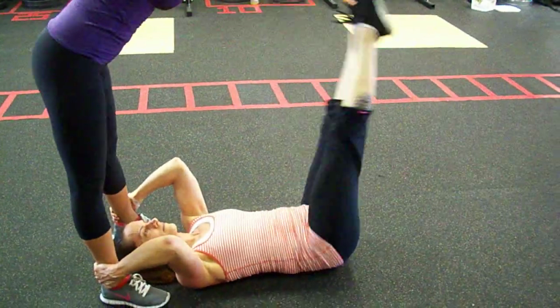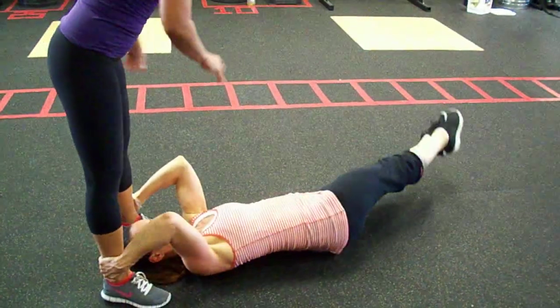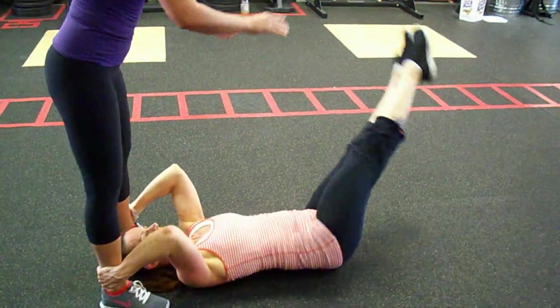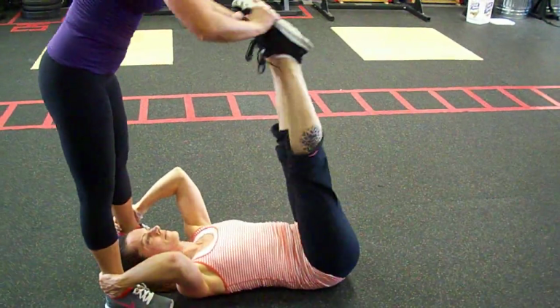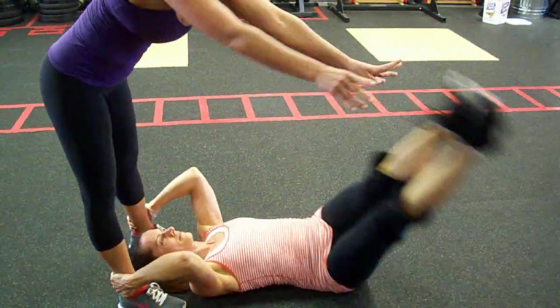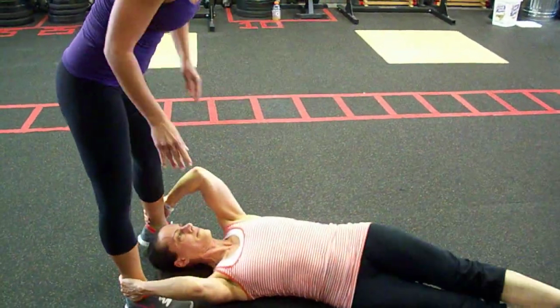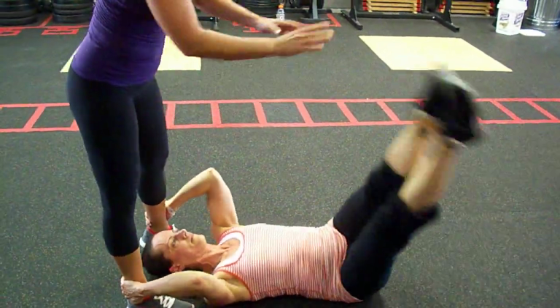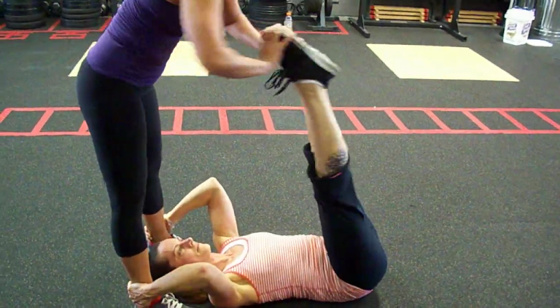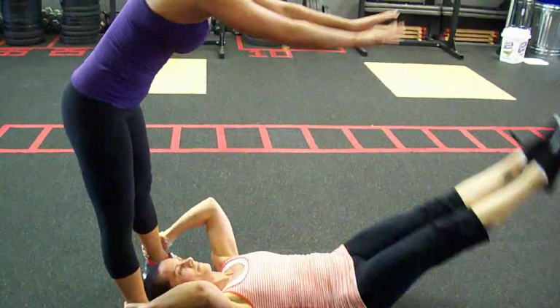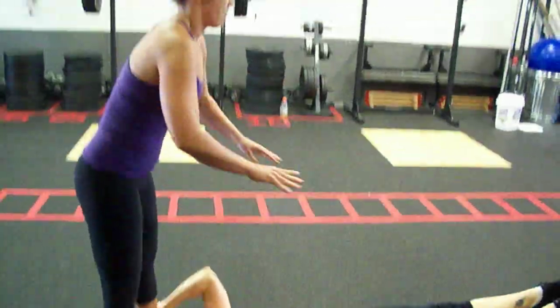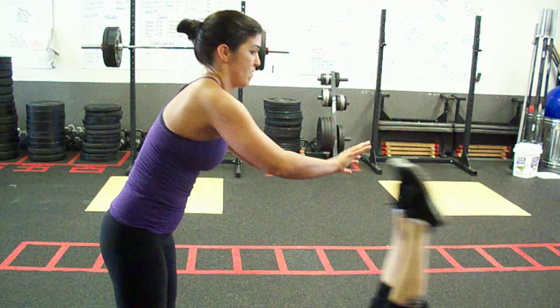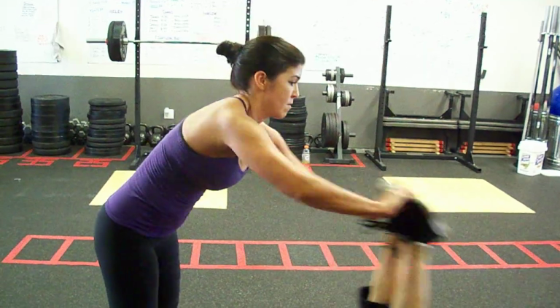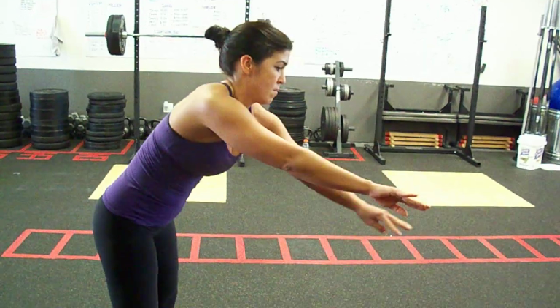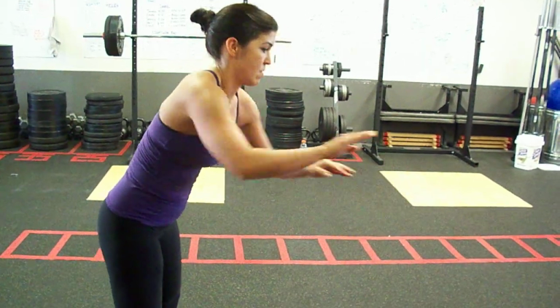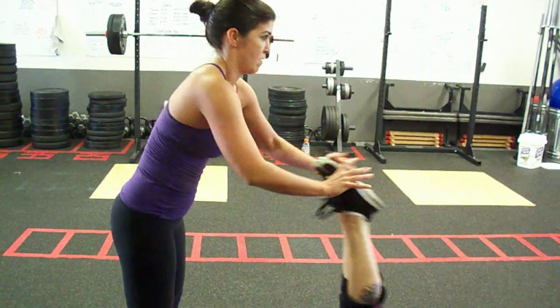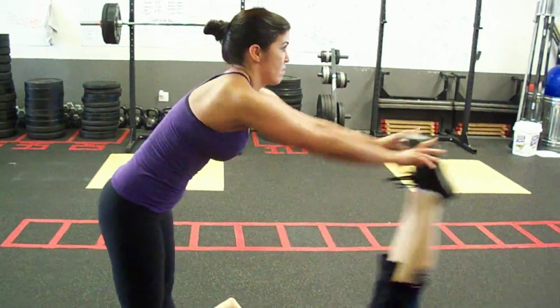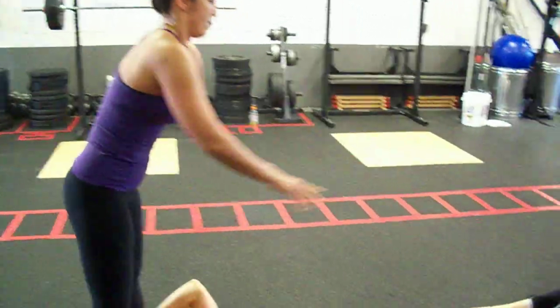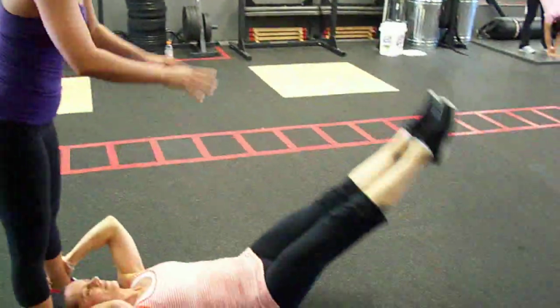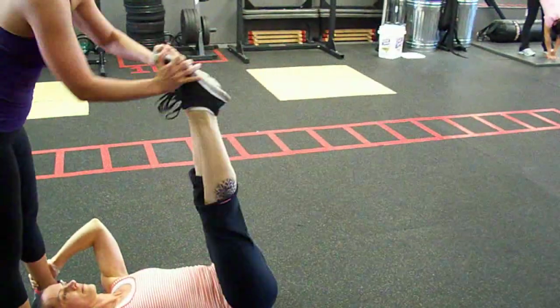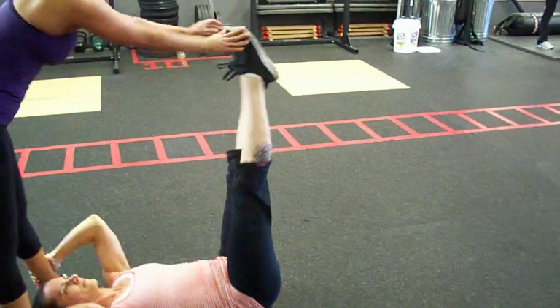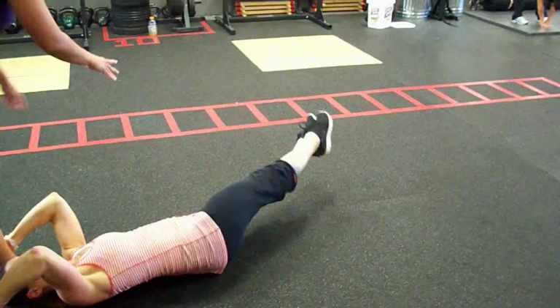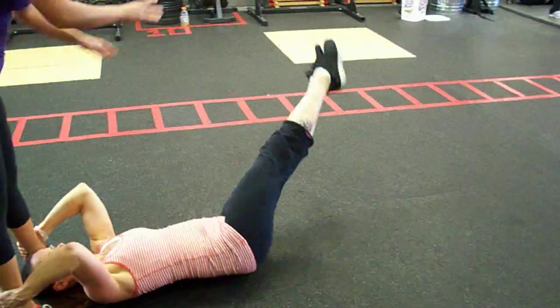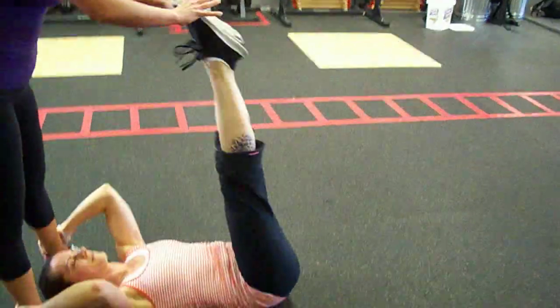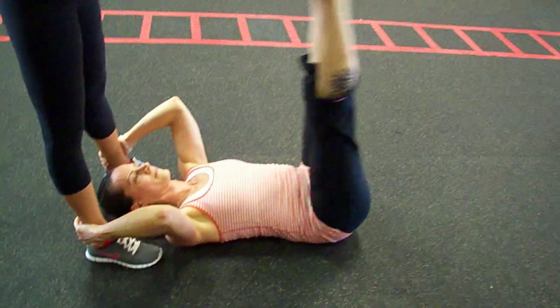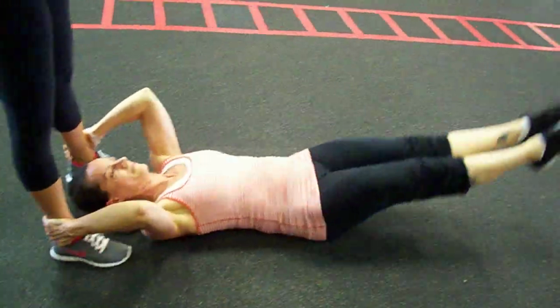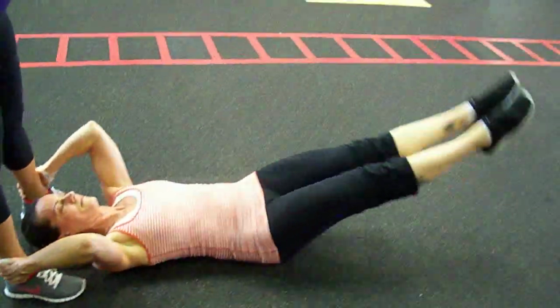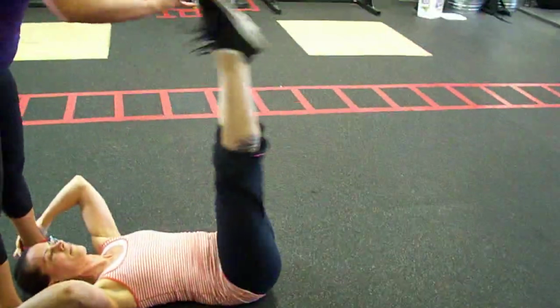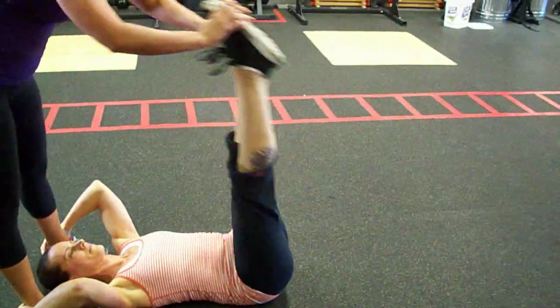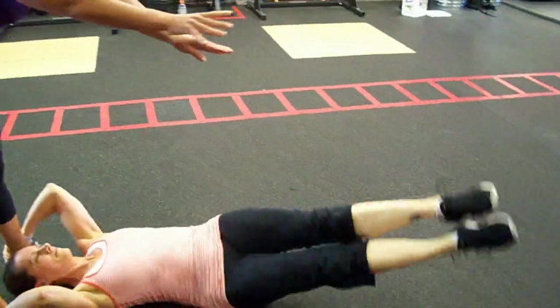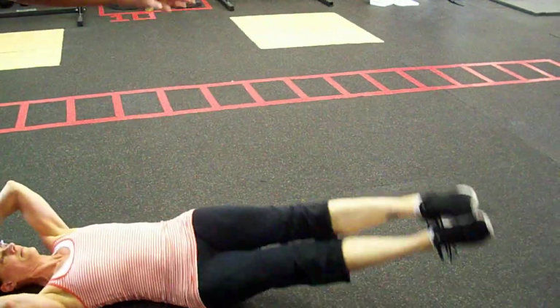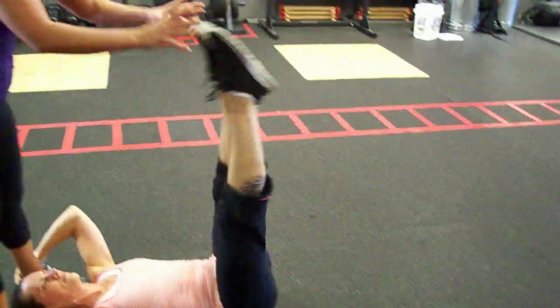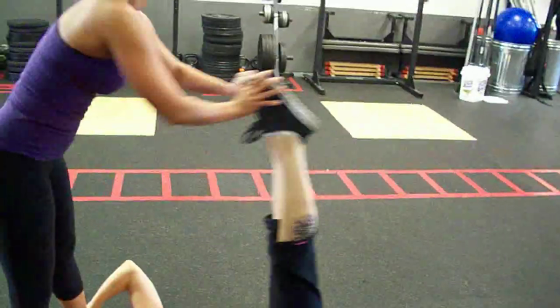One partner is on the ground holding on to her partner's ankles. Partner B's job is to throw their legs so it touches the floor. The person on the bottom, her job is to make sure the feet do not touch the floor.